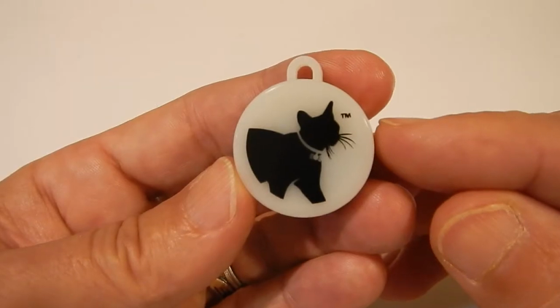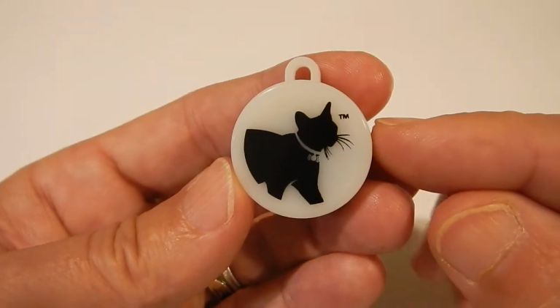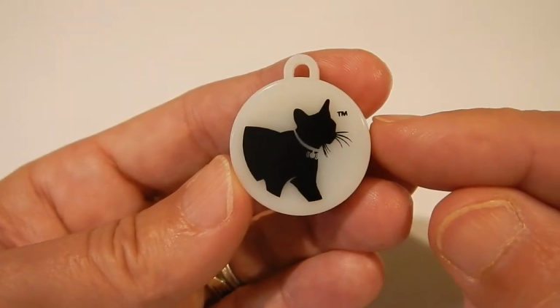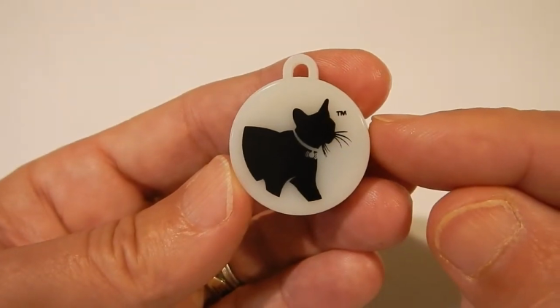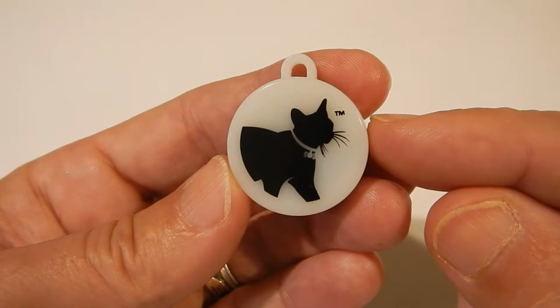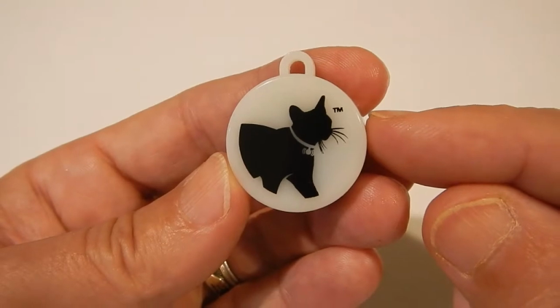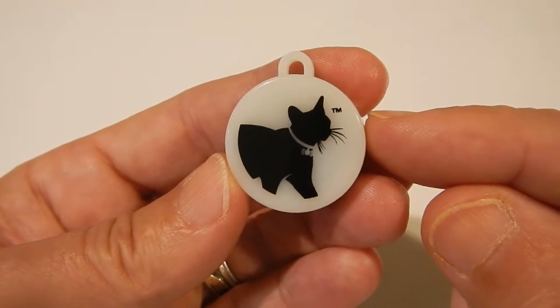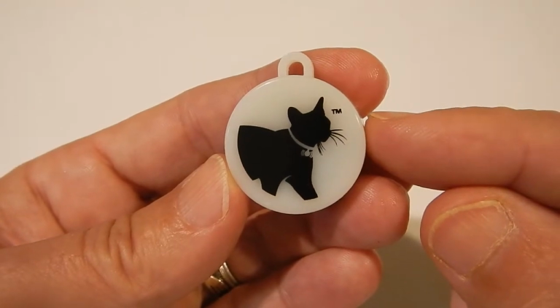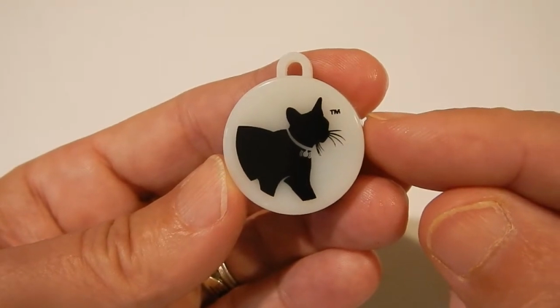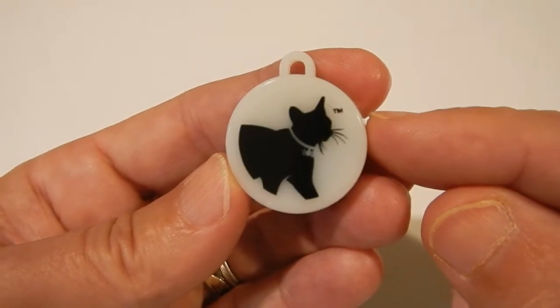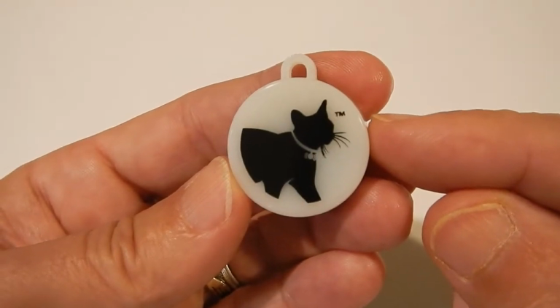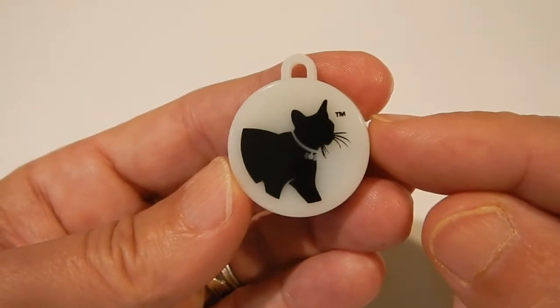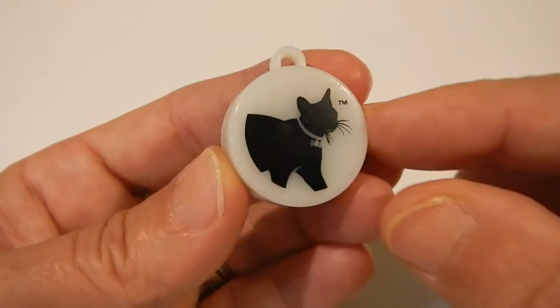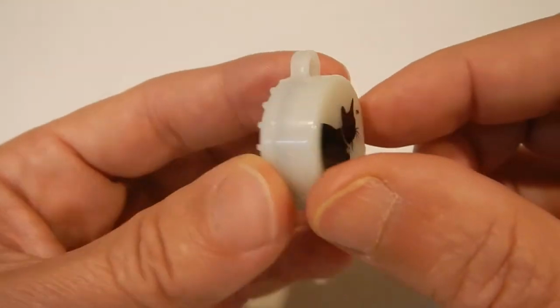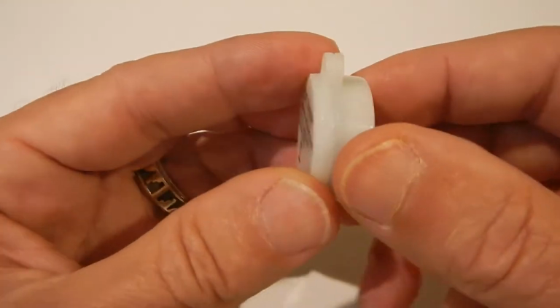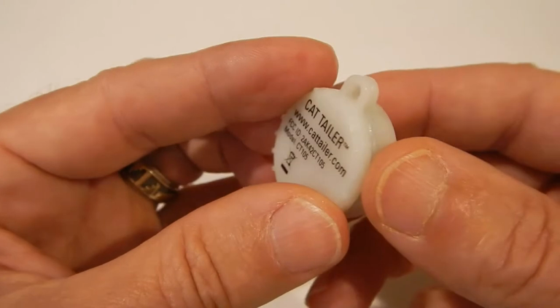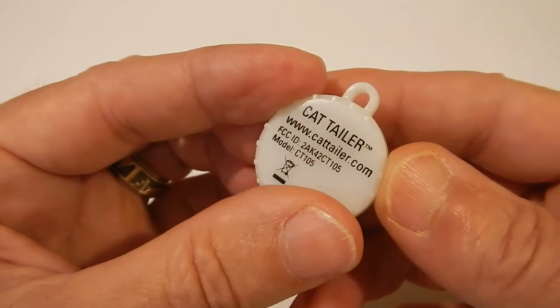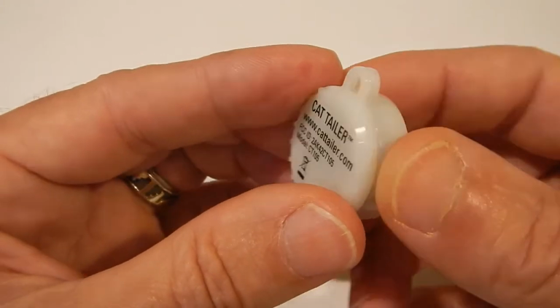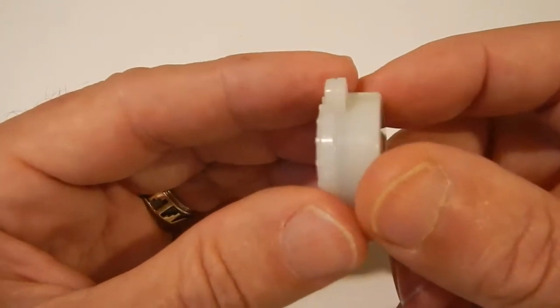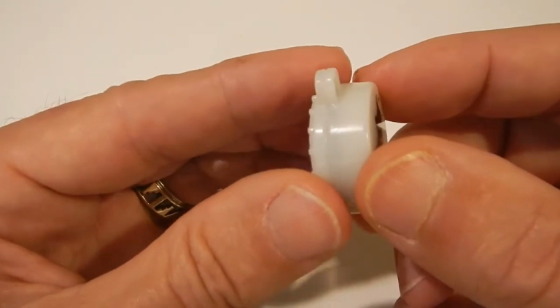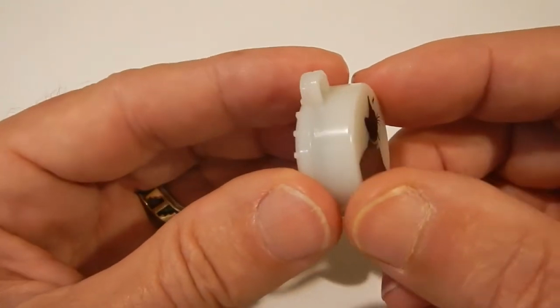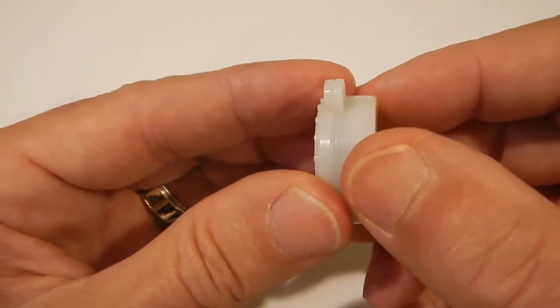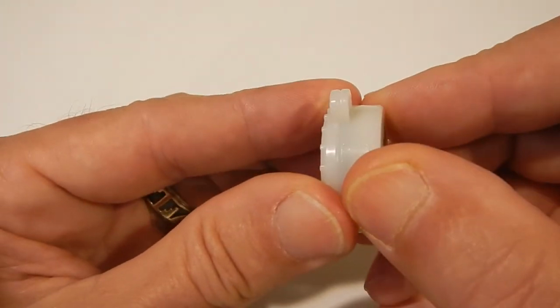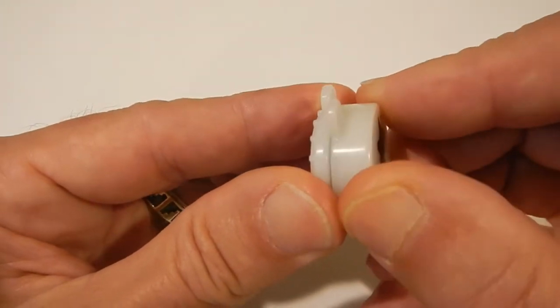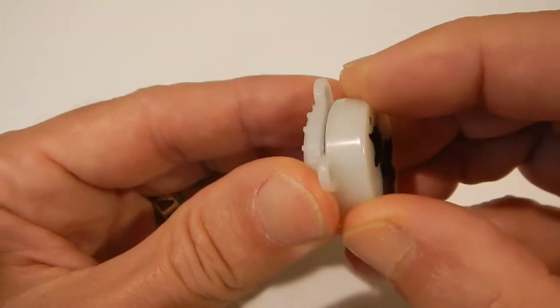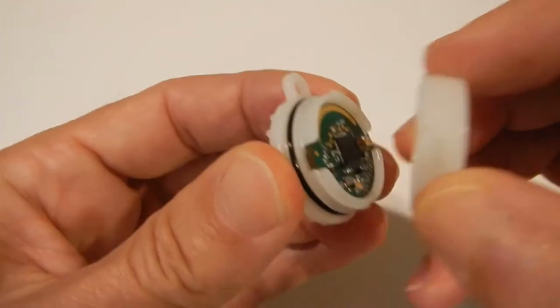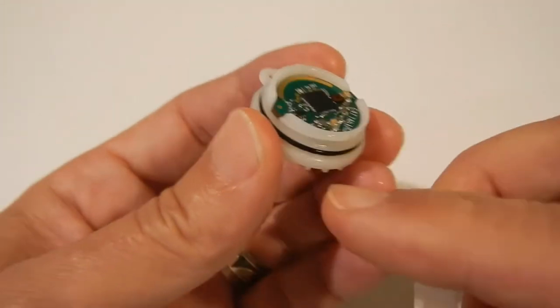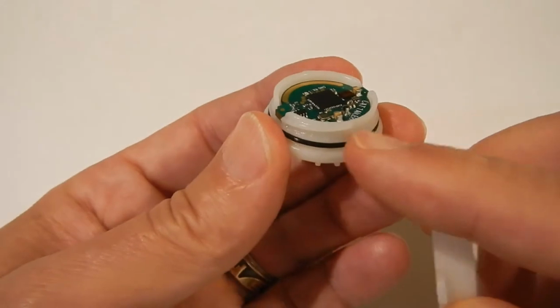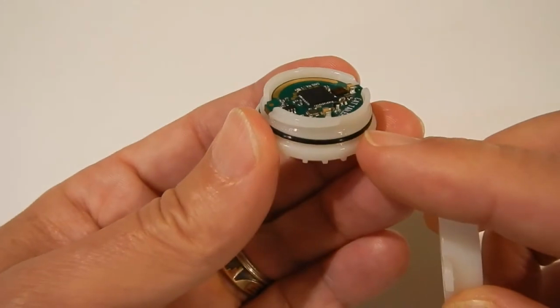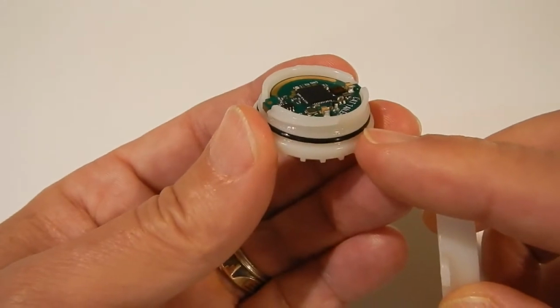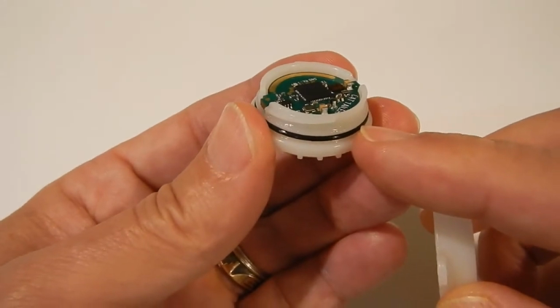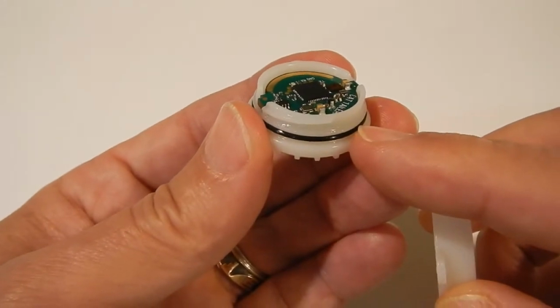This is CatTaylor. CatTaylor is a small Bluetooth low energy transmitter. It comes in a plastic ABS housing with an integral o-ring to ensure that it's watertight.